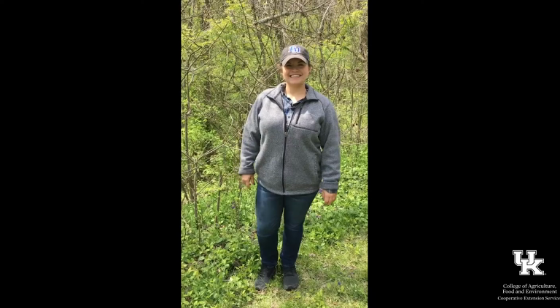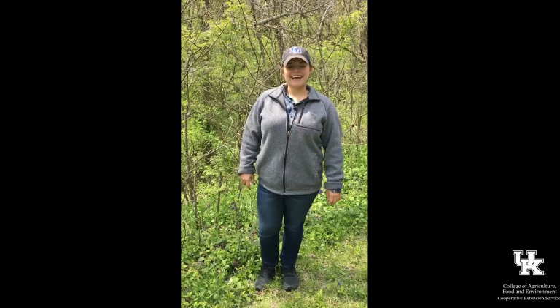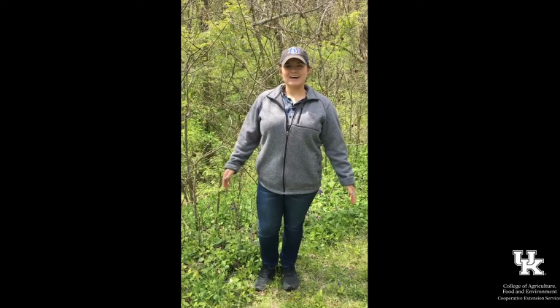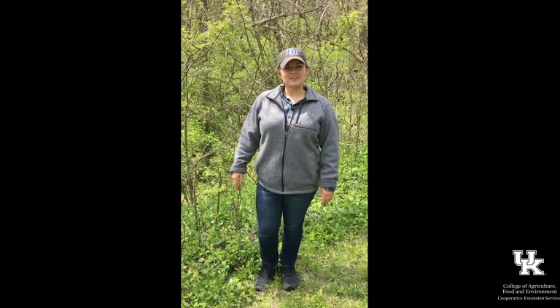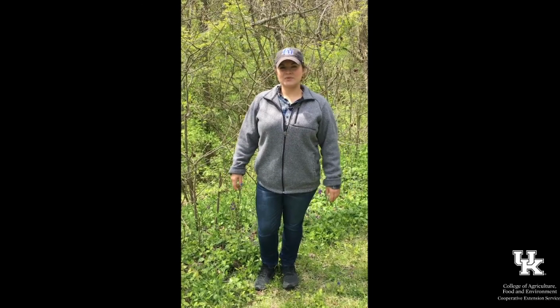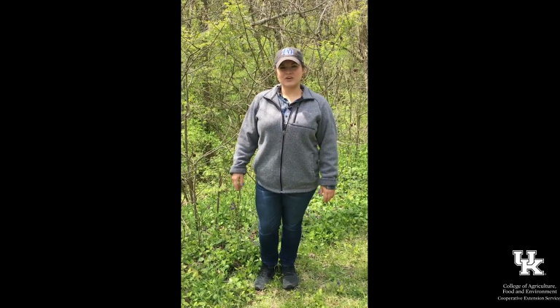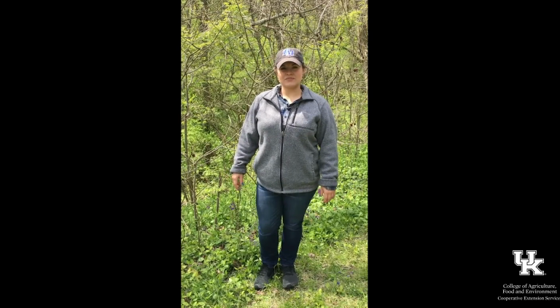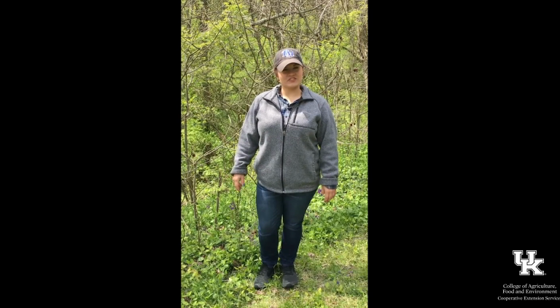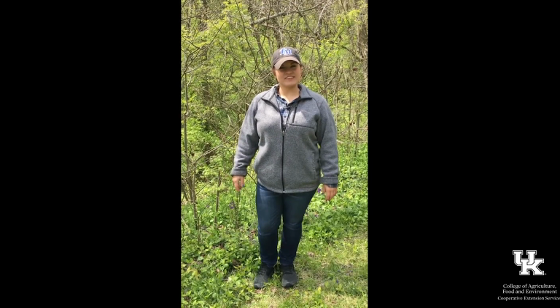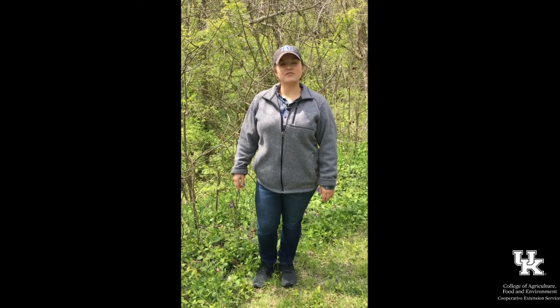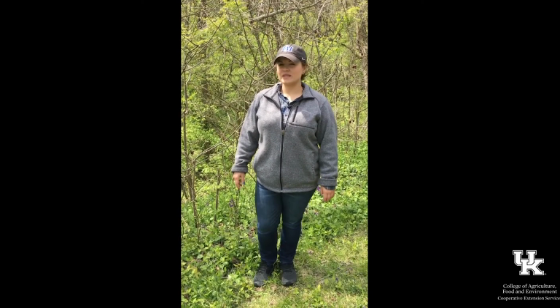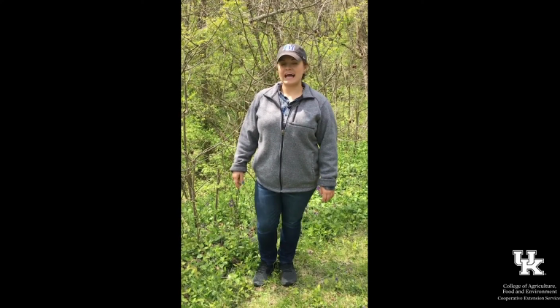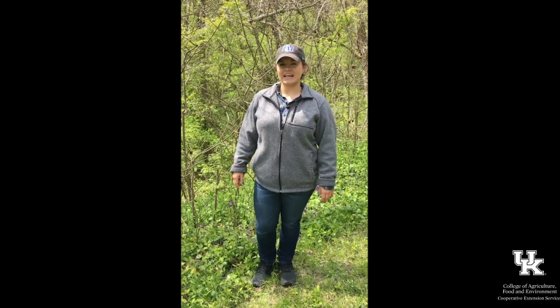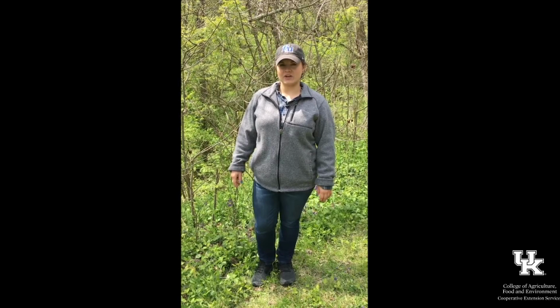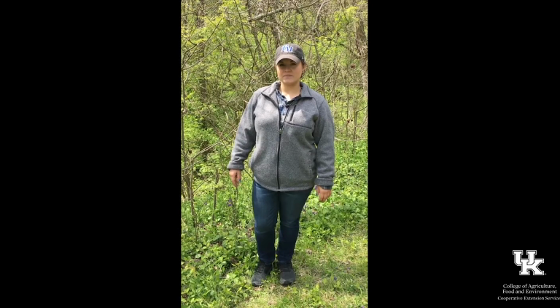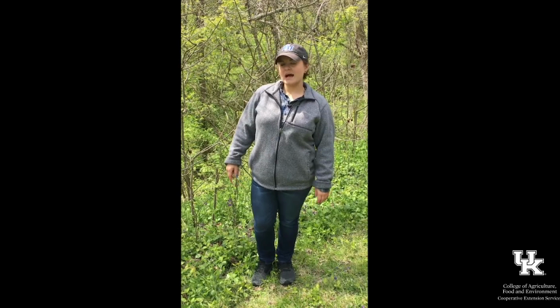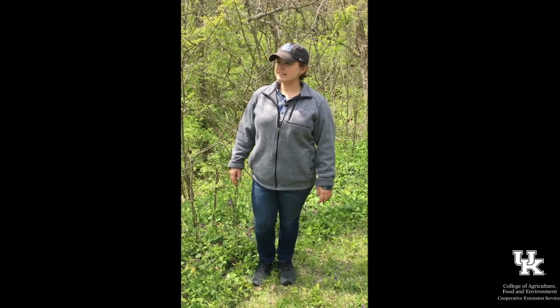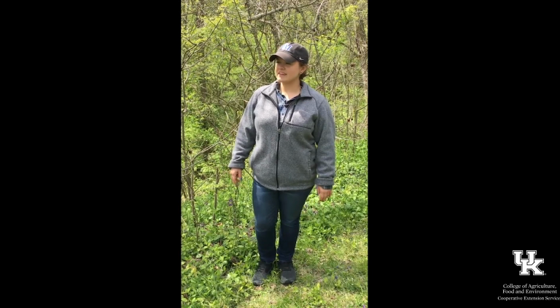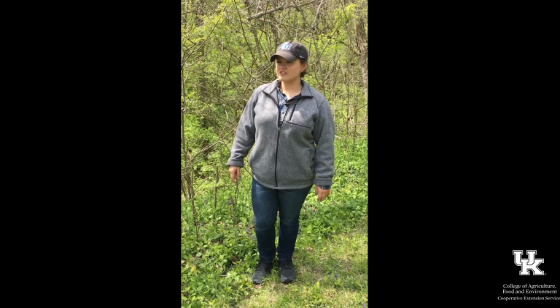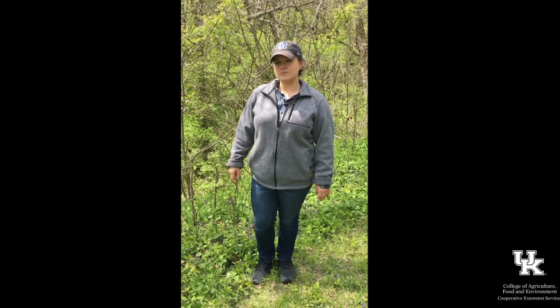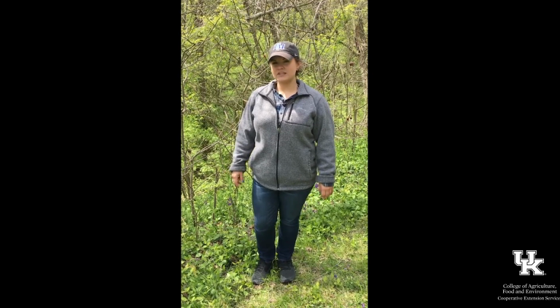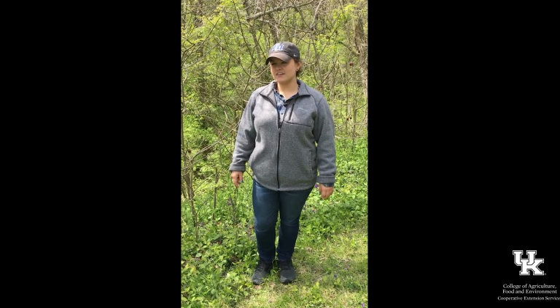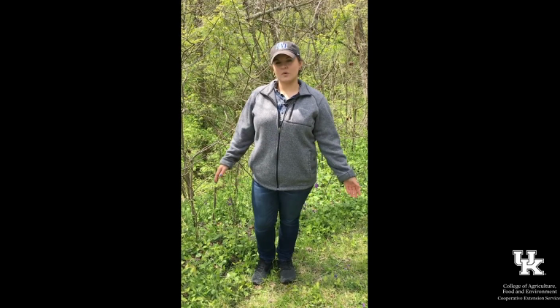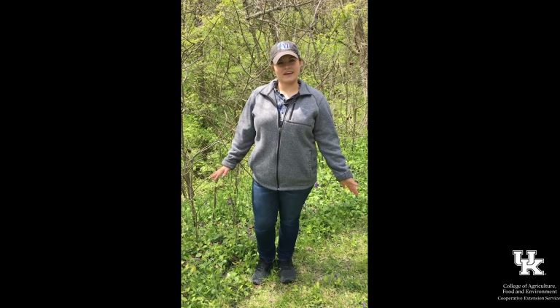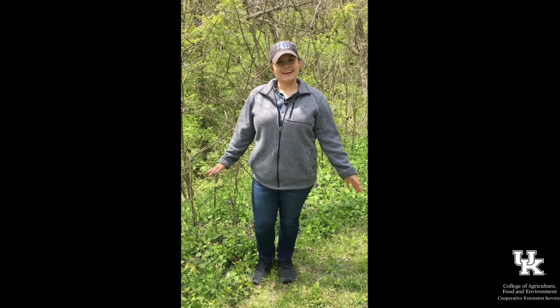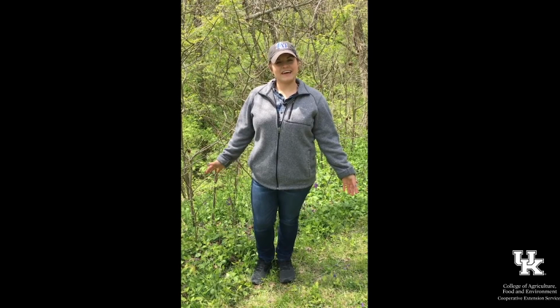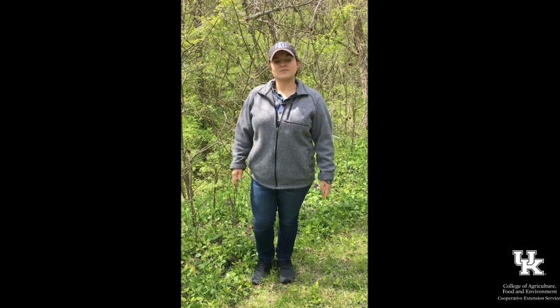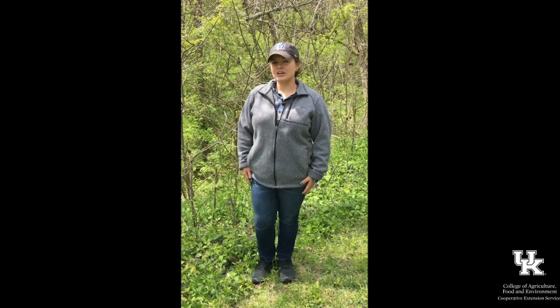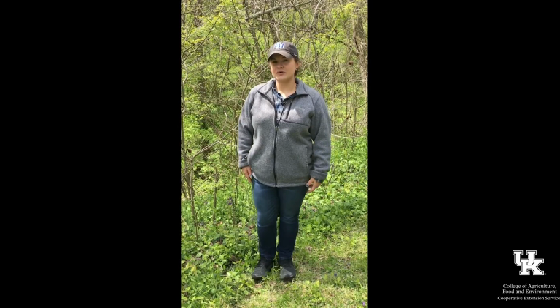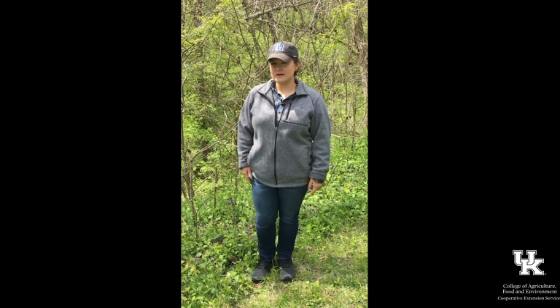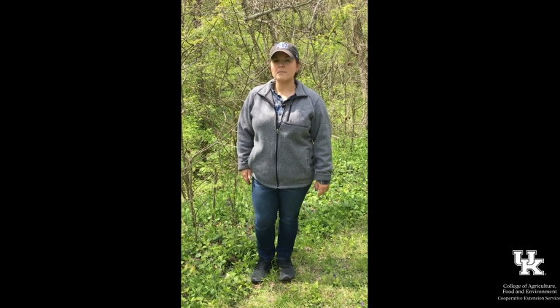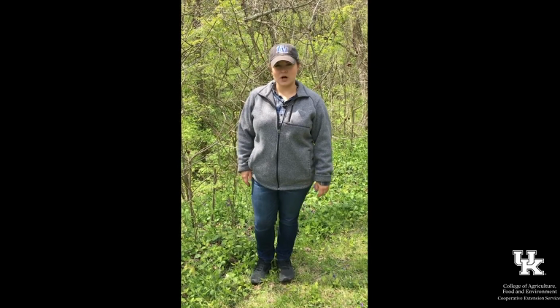Hi, I'm Alex with the Boone County Cooperative Extension Service, here for your weekly hiking highlight video. I'm just inside the entrance to Davoo Park in Covington once again, and today I'm going to be talking to you a little bit about pawpaws.